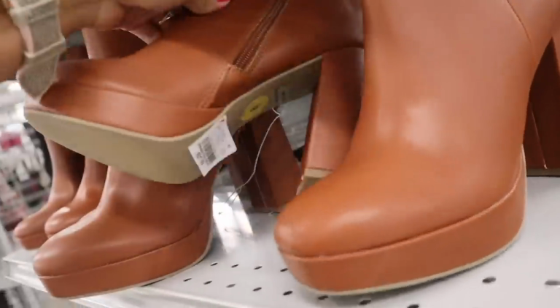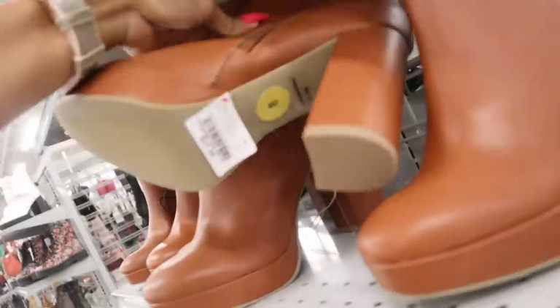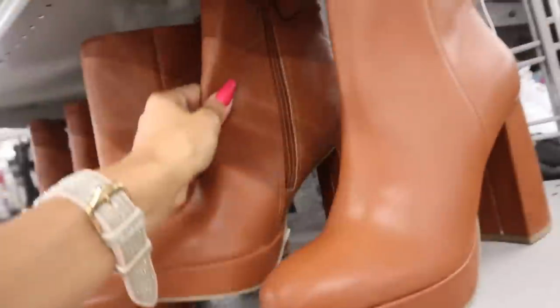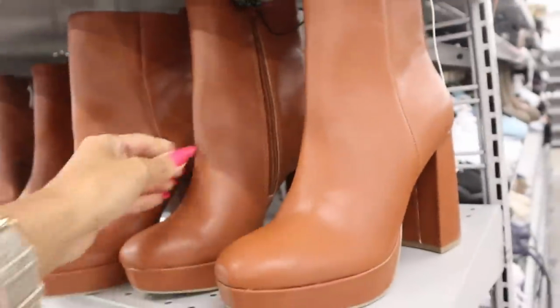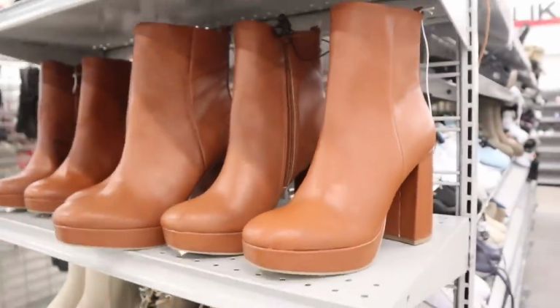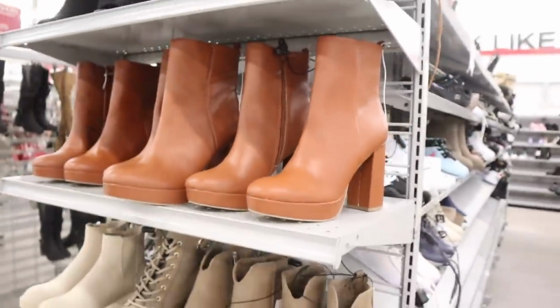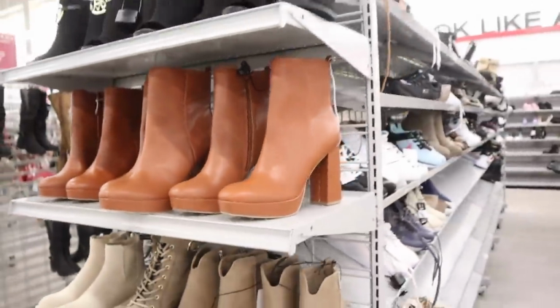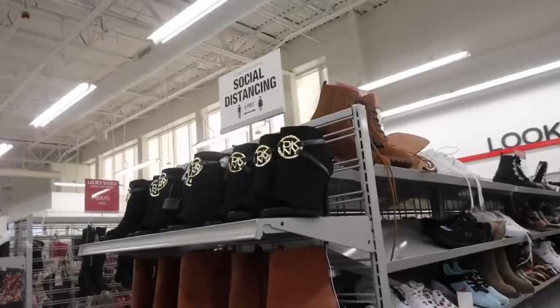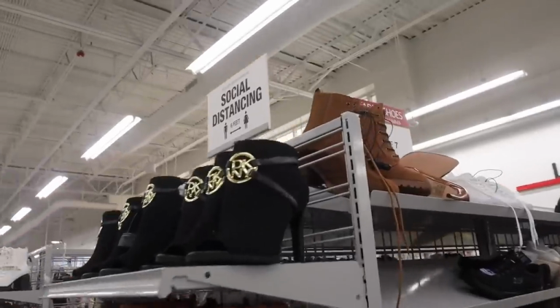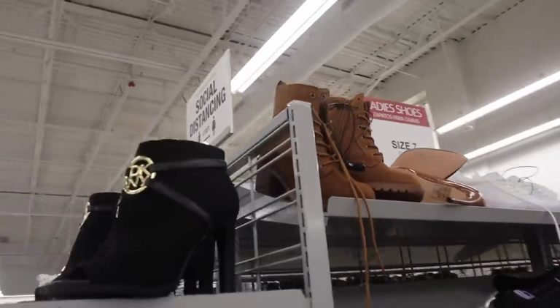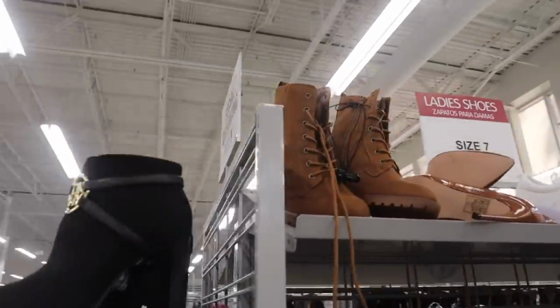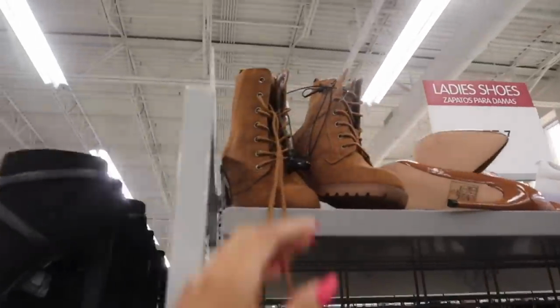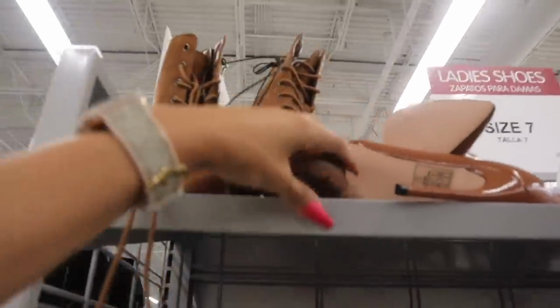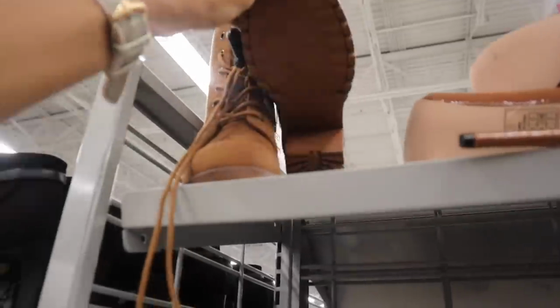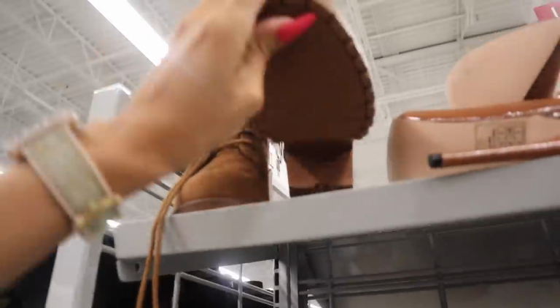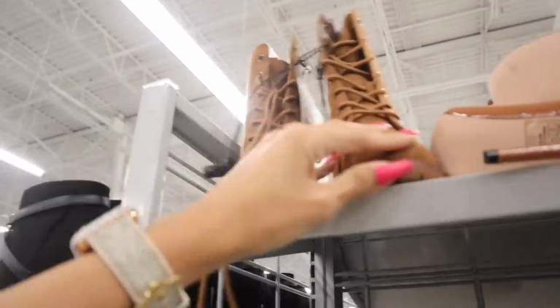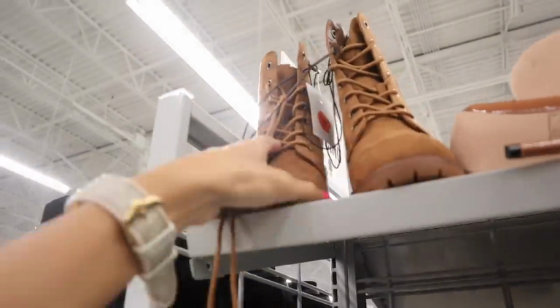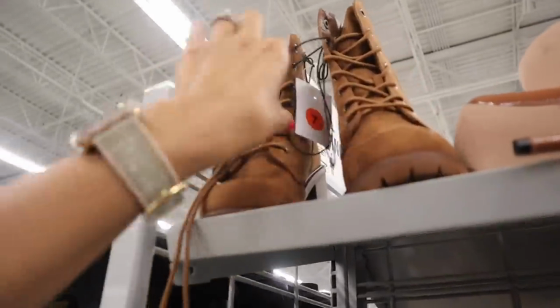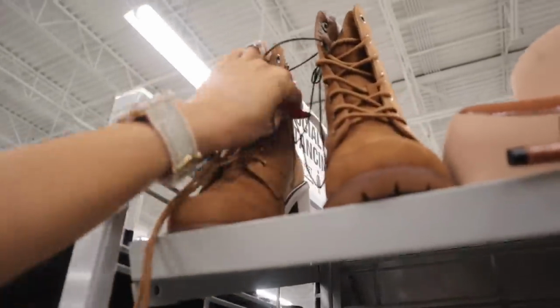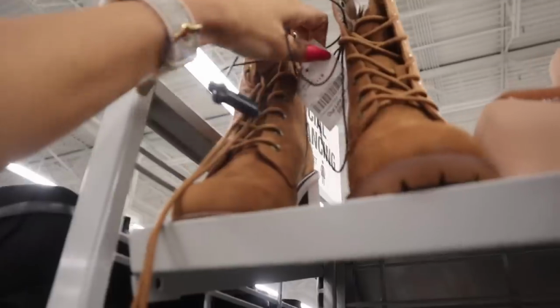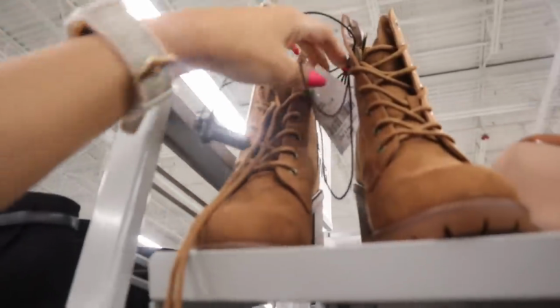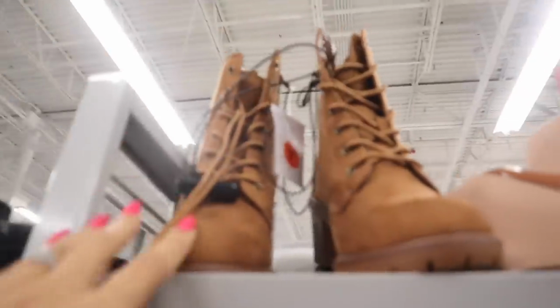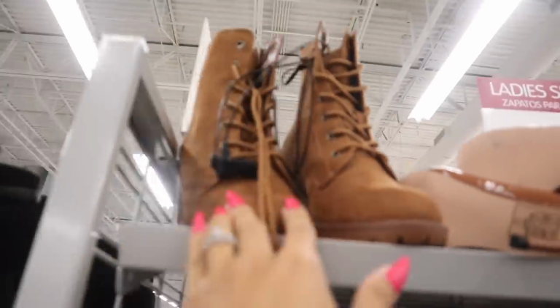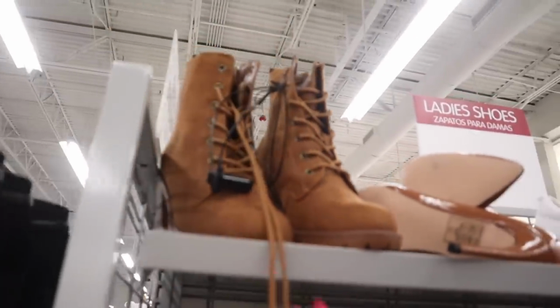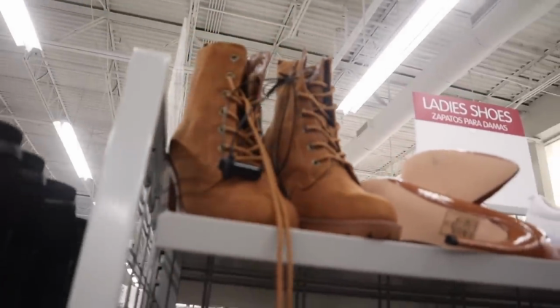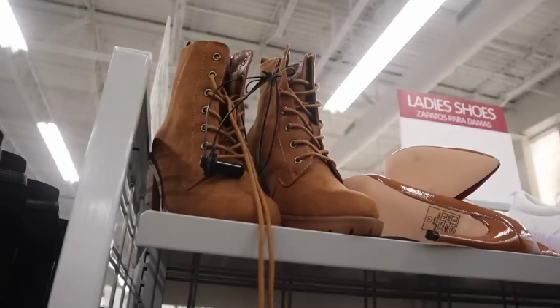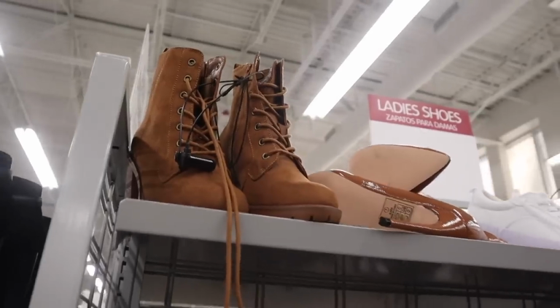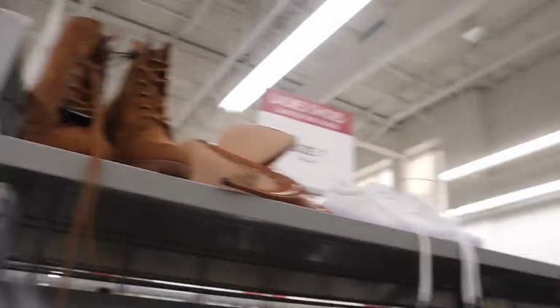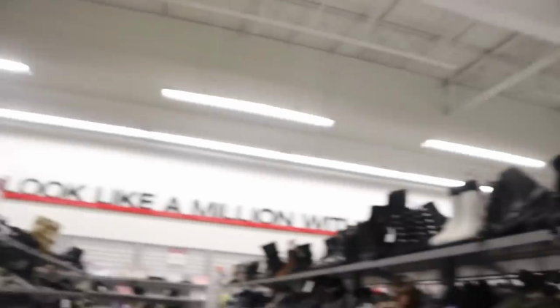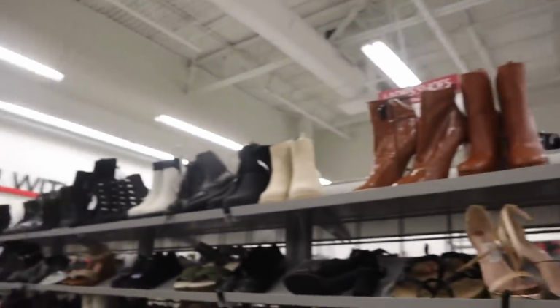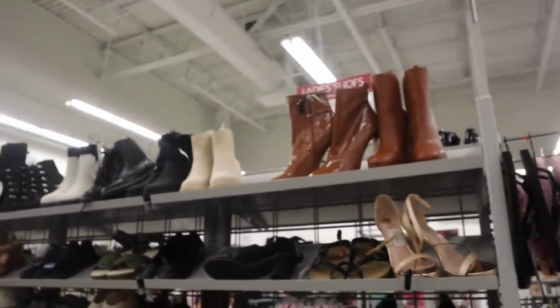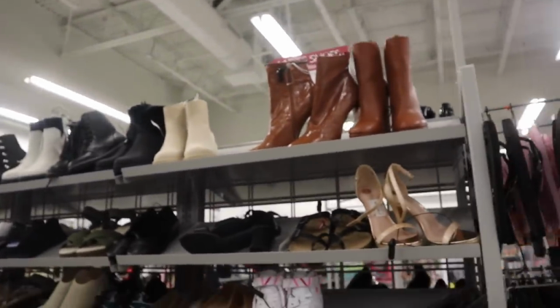If you like this one it'll give you a lot of height — only $28. But look at these brown boots that tie up — are you kidding me? It will give you a lot of height and it looks easy to walk in, which is always important. A little bit more than the others at $27, but there's more to look at on this side.